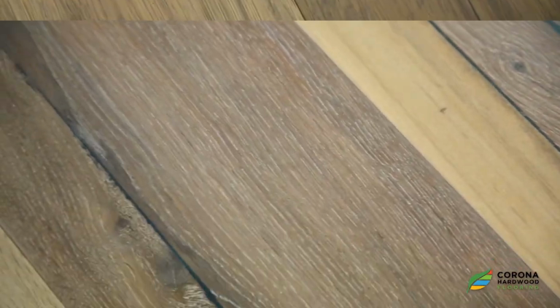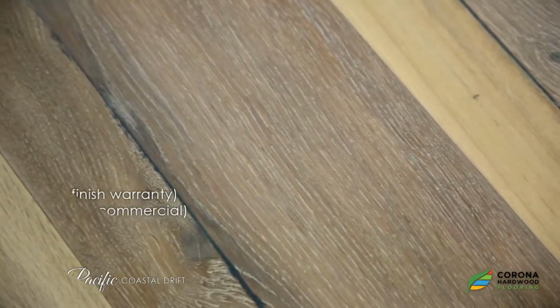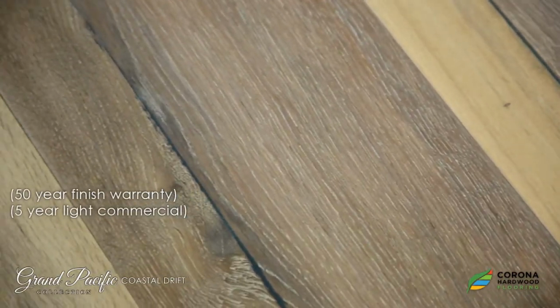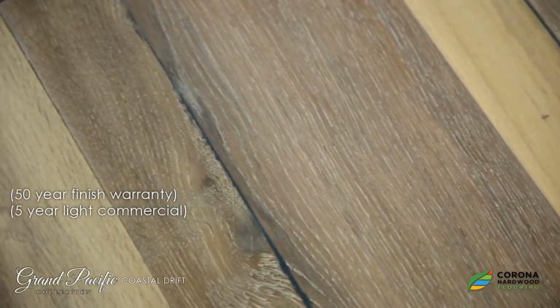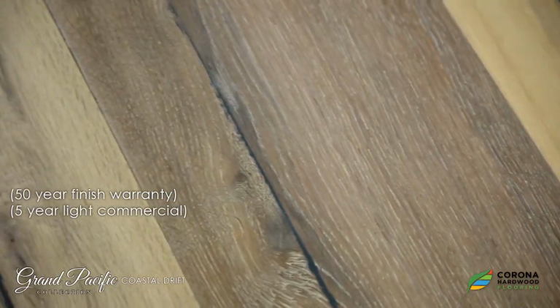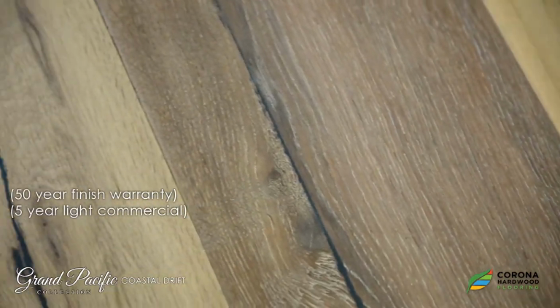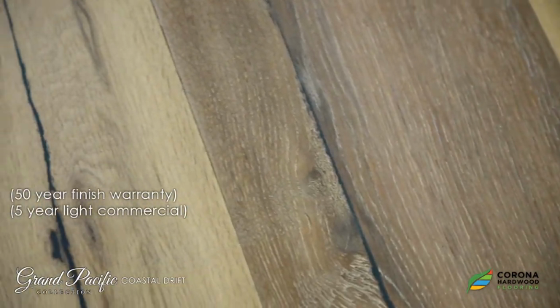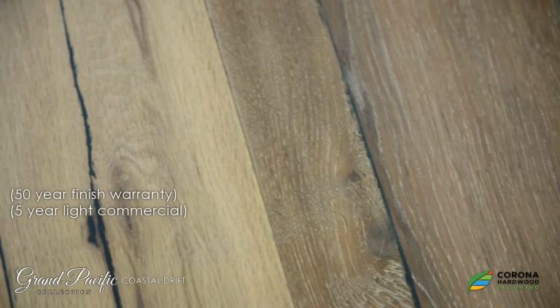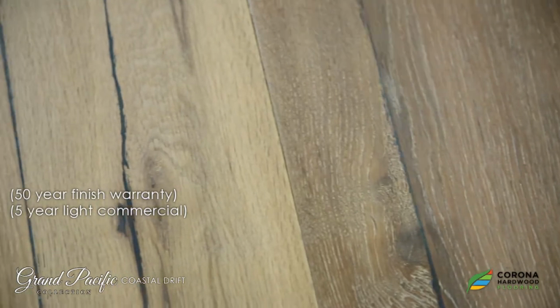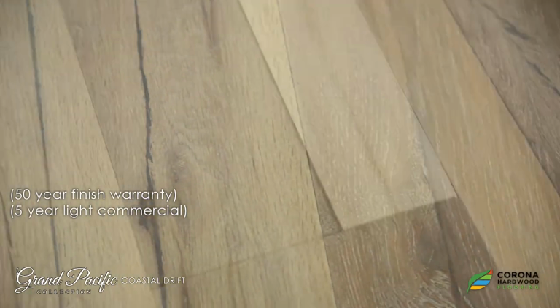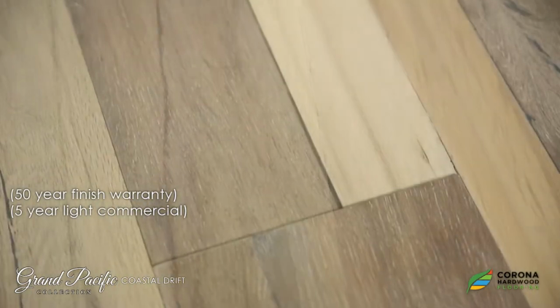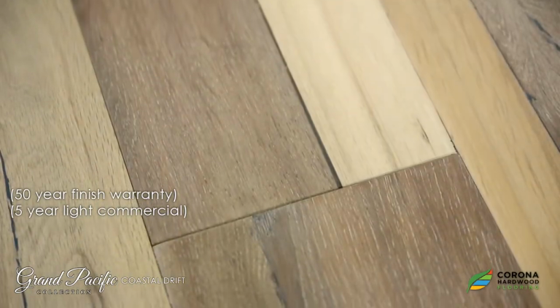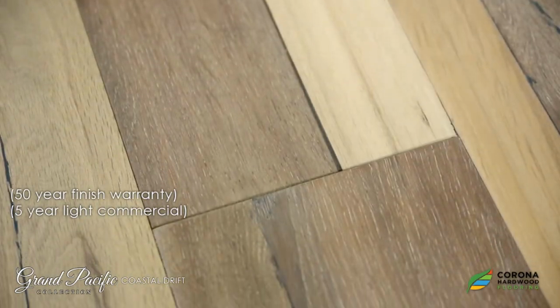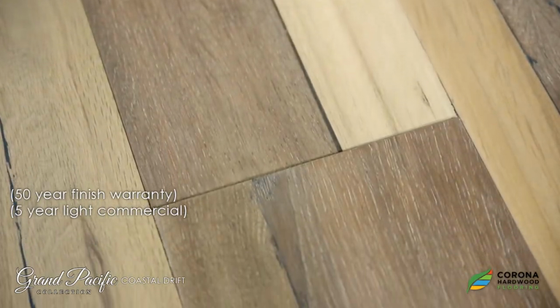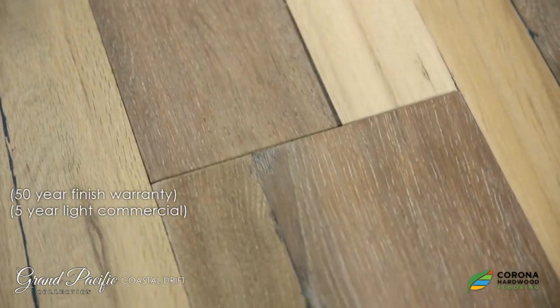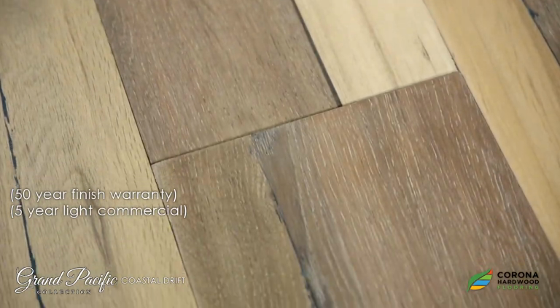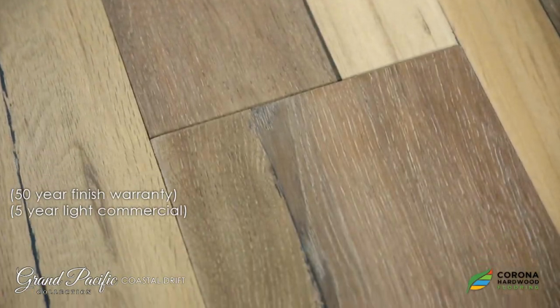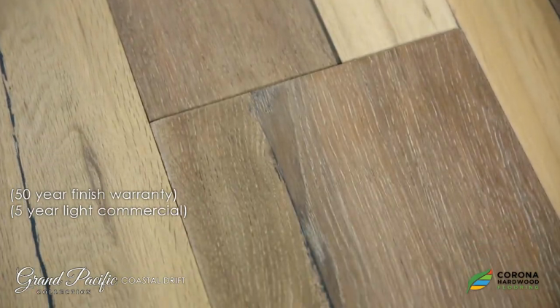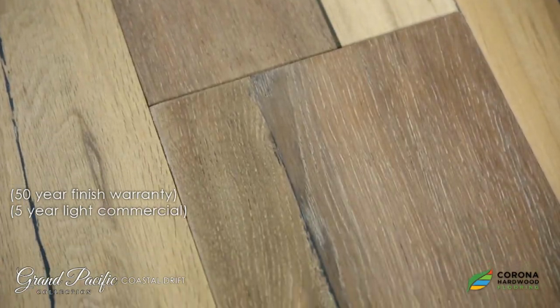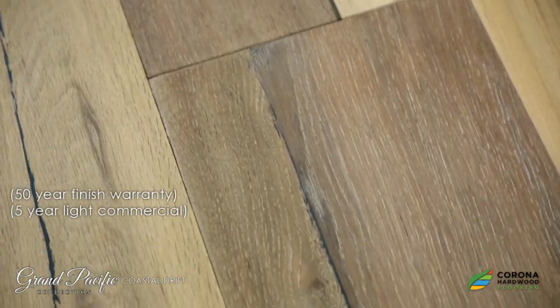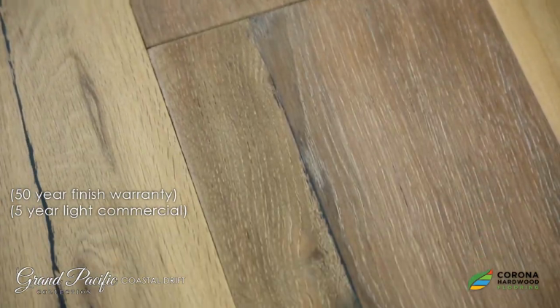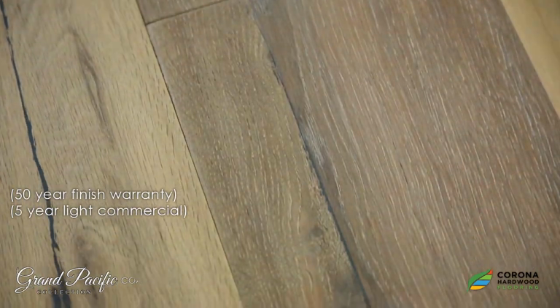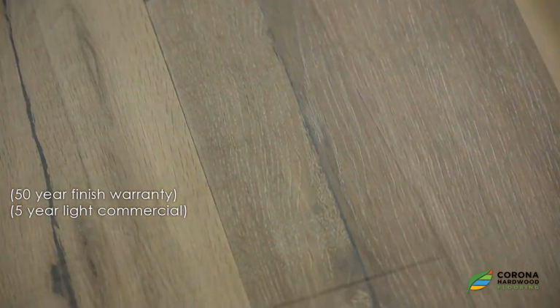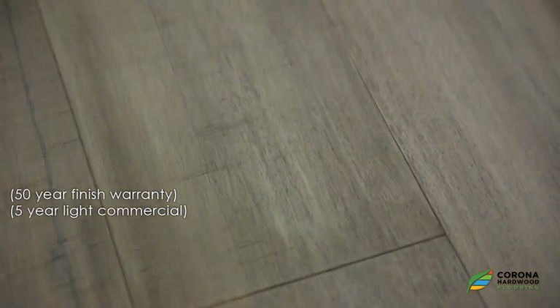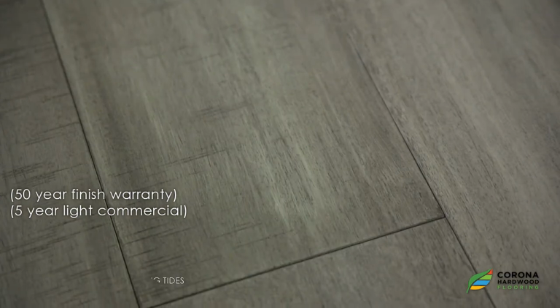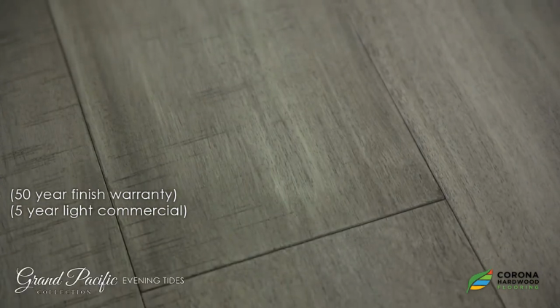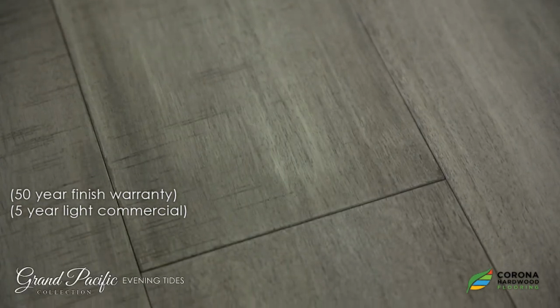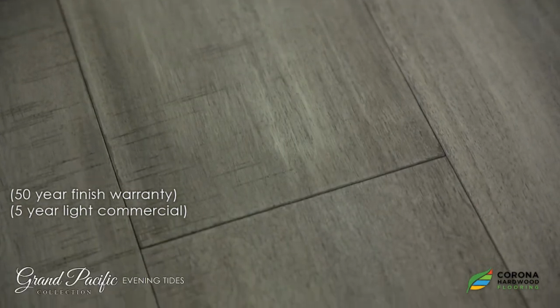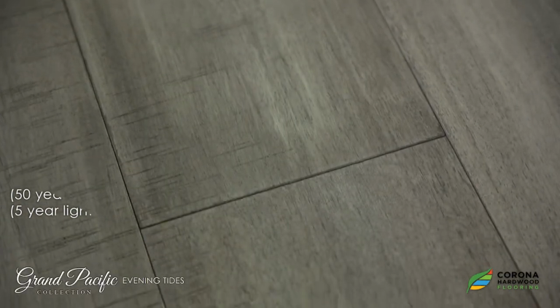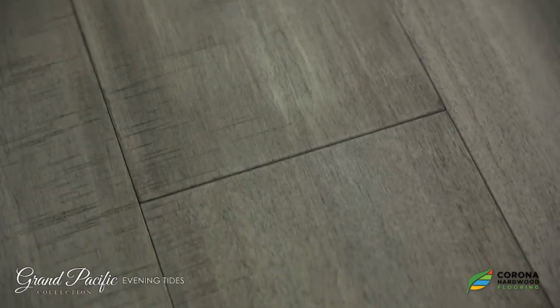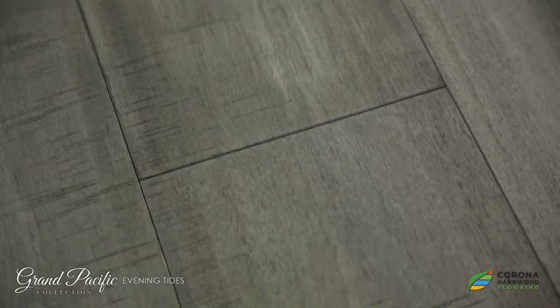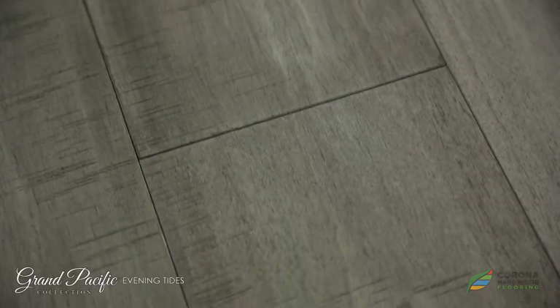This brand of flooring features a 50-year residential warranty and a five-year light commercial warranty, so you could feel absolutely confident about putting it throughout your whole house.